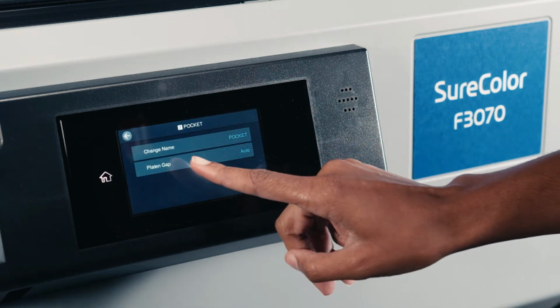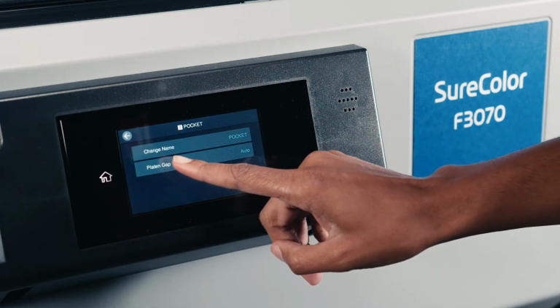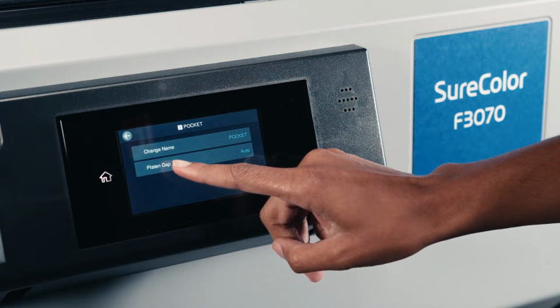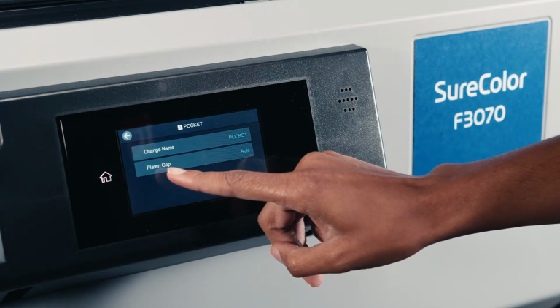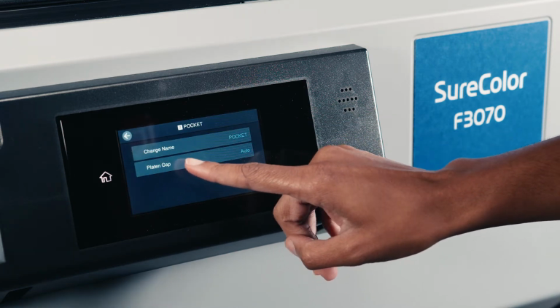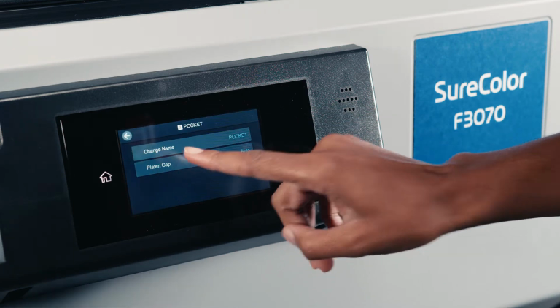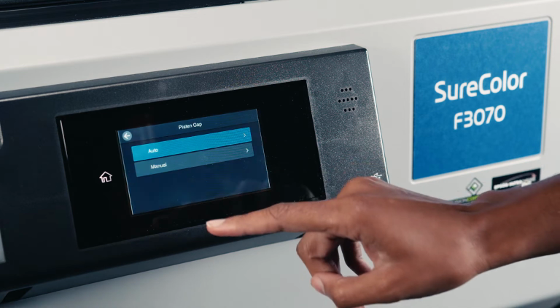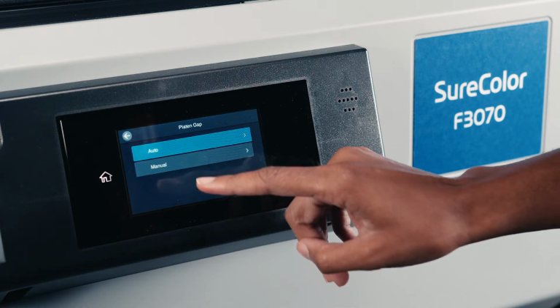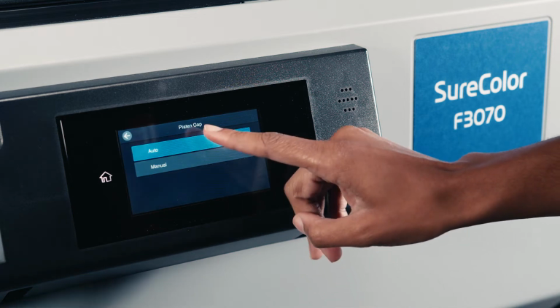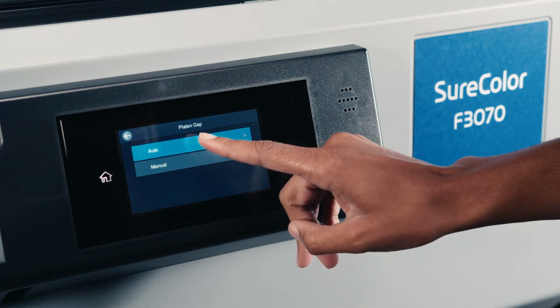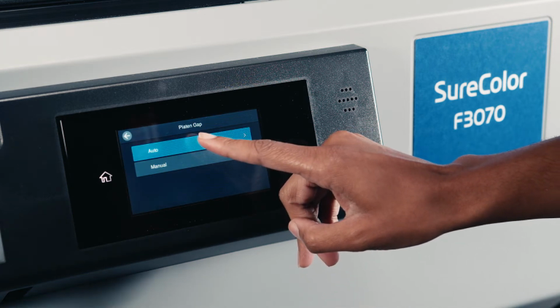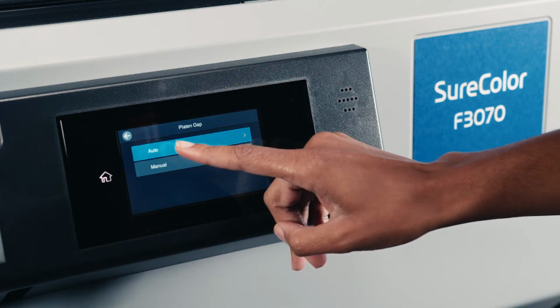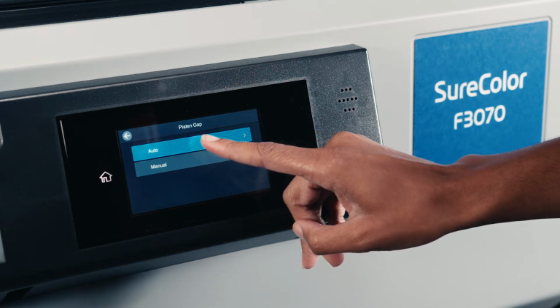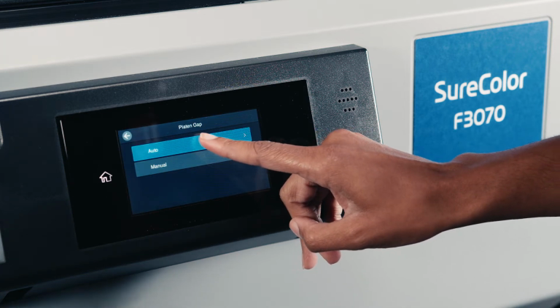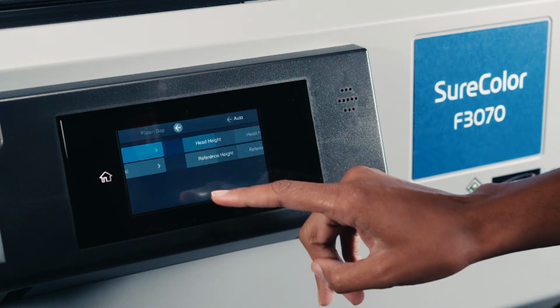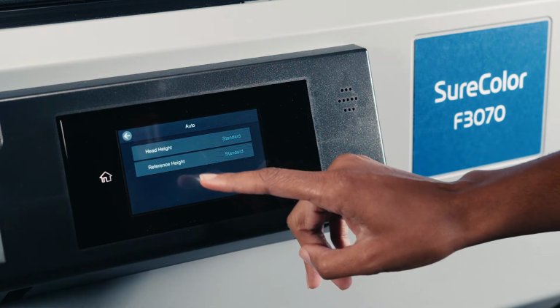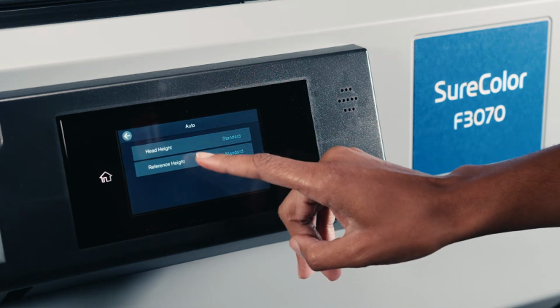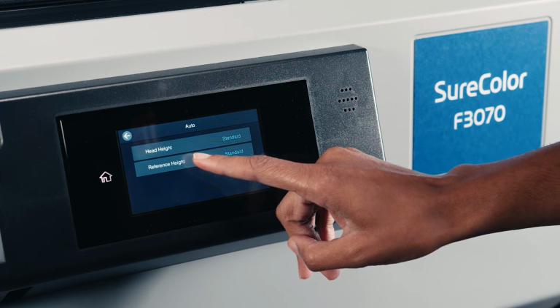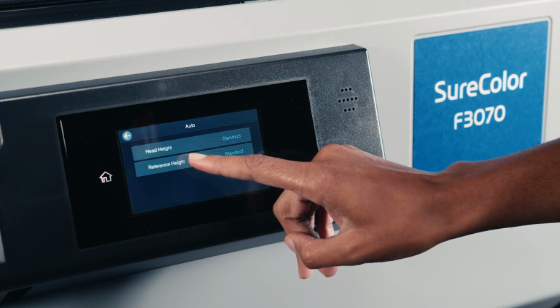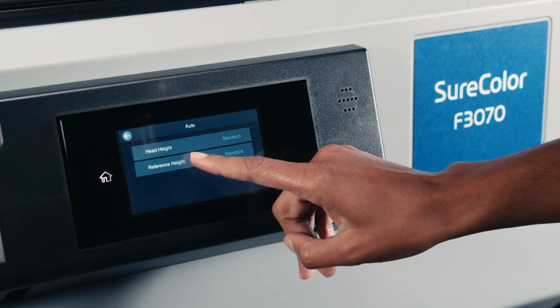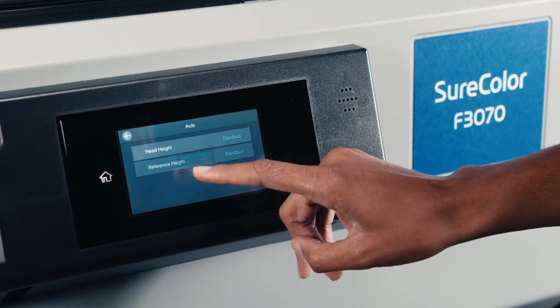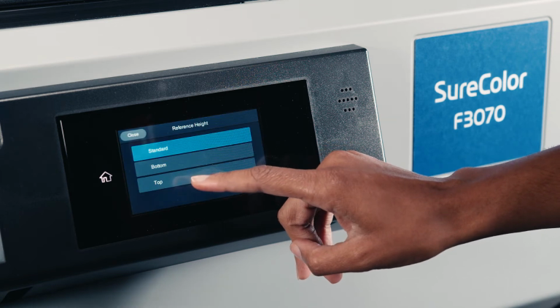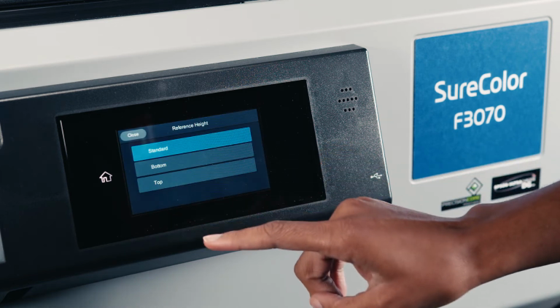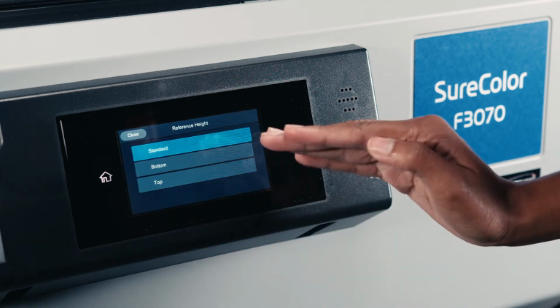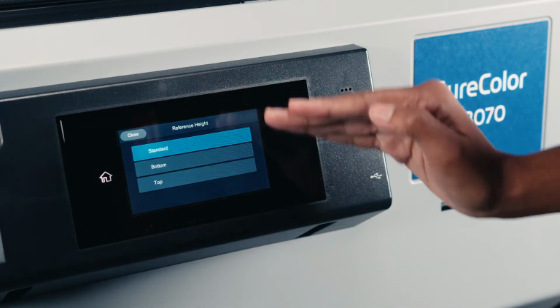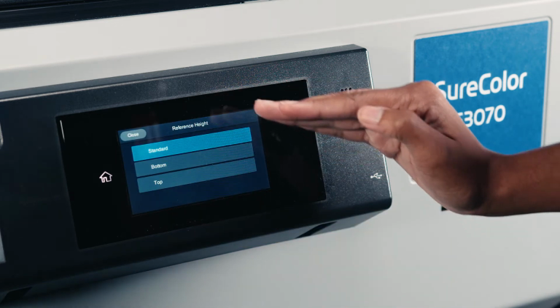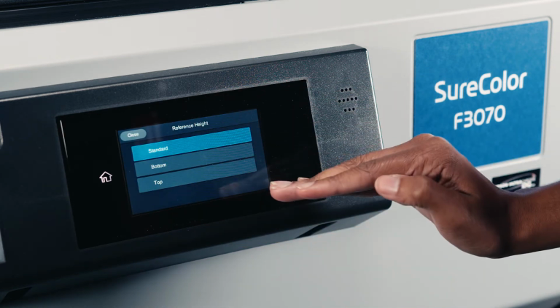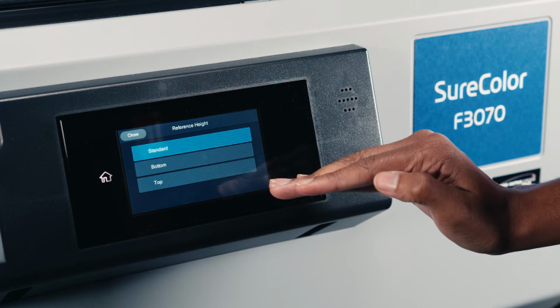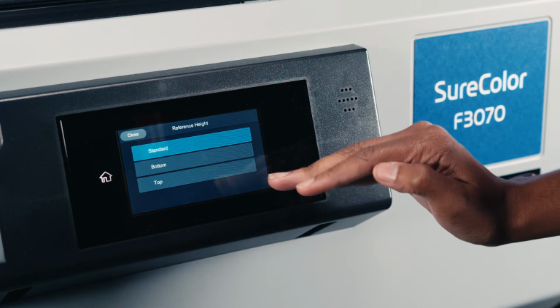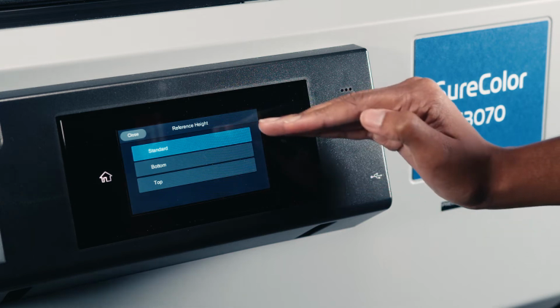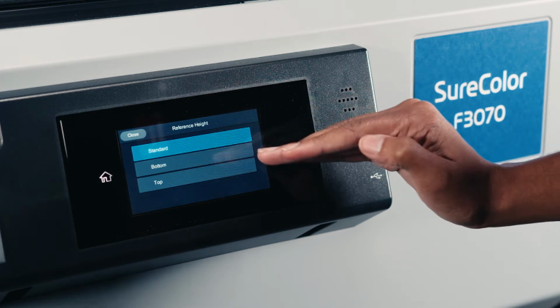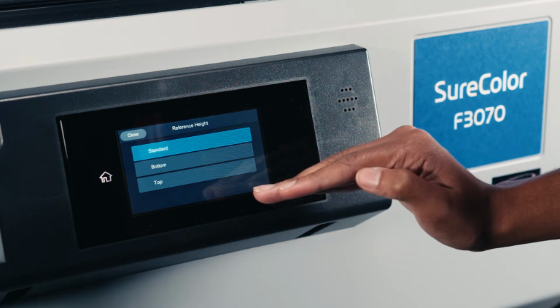Next, we're going to go to our platen gap so that we can go into our reference point. So first we're going to click auto and we're going to click our reference height. Now, as you can see, we have three different reference heights, which is standard, bottom, and top.